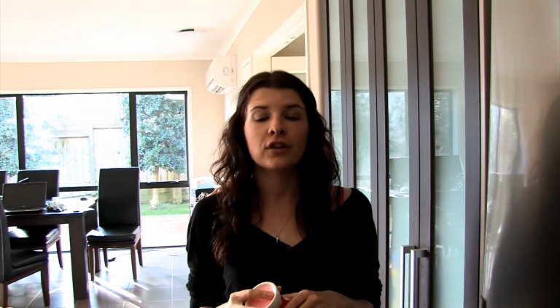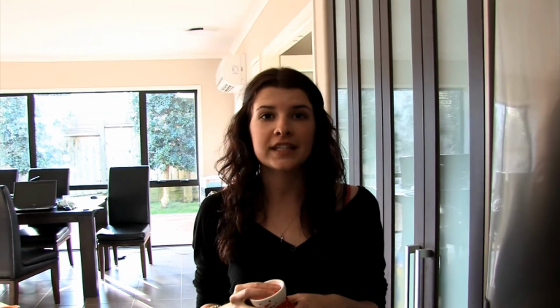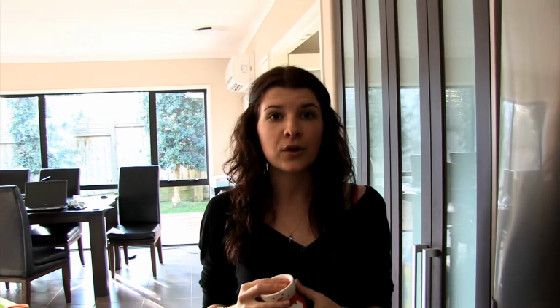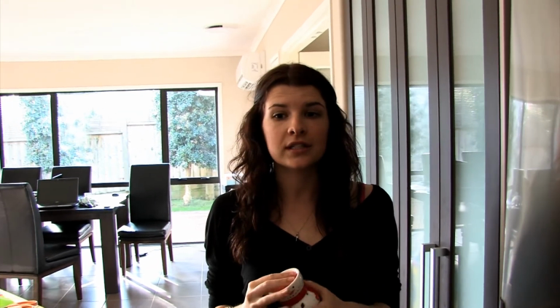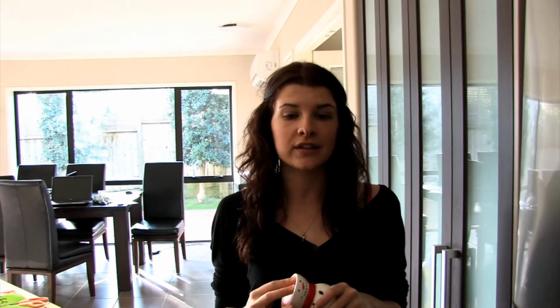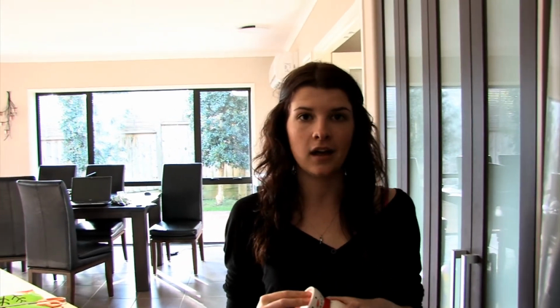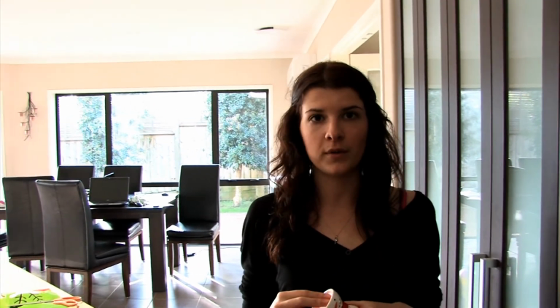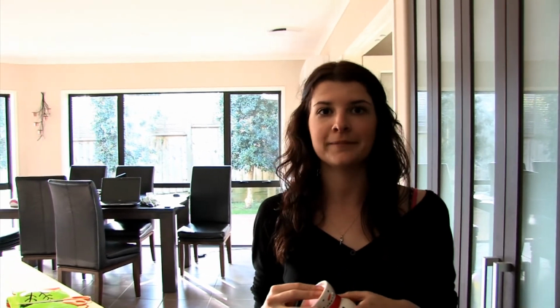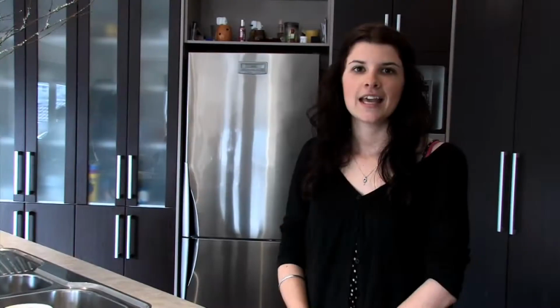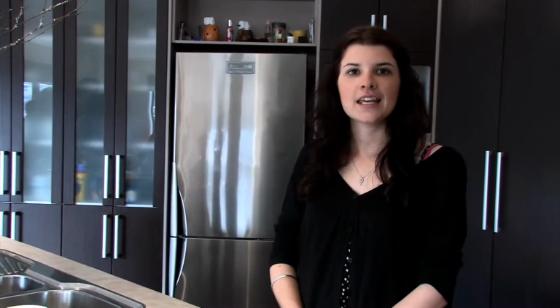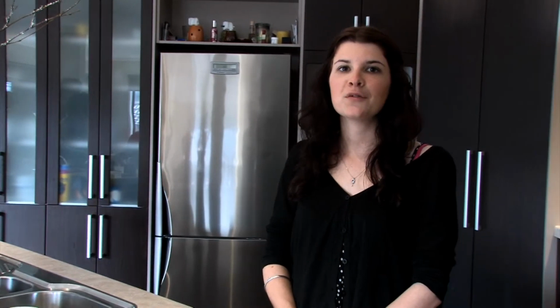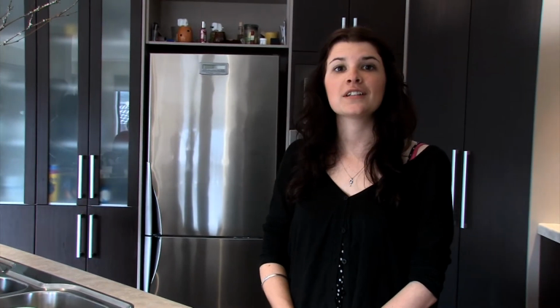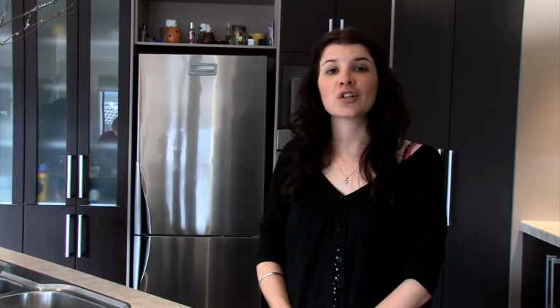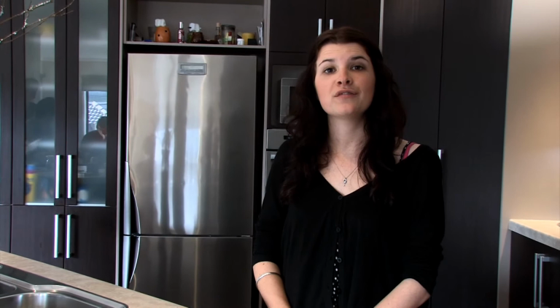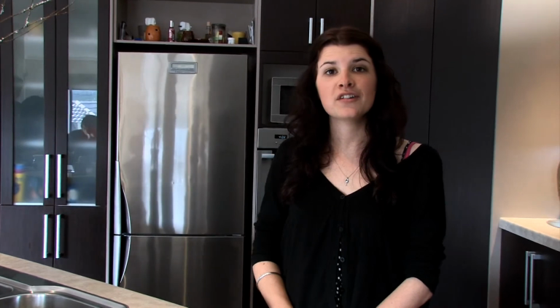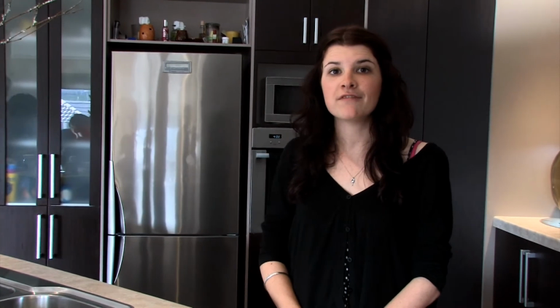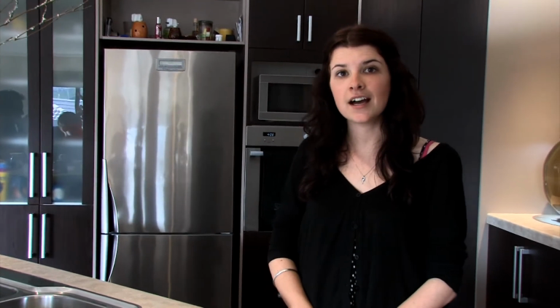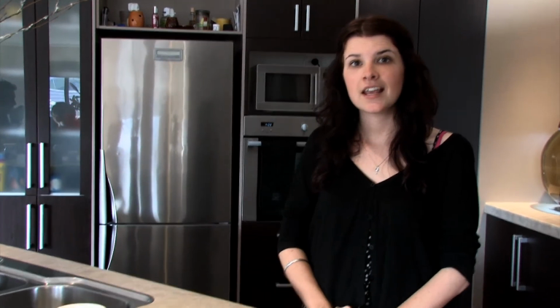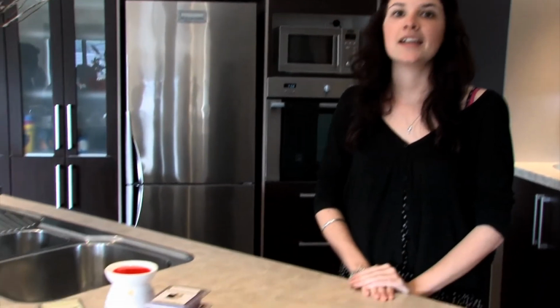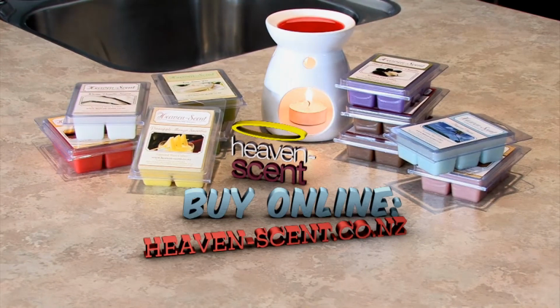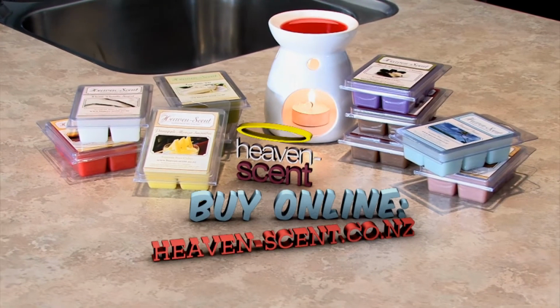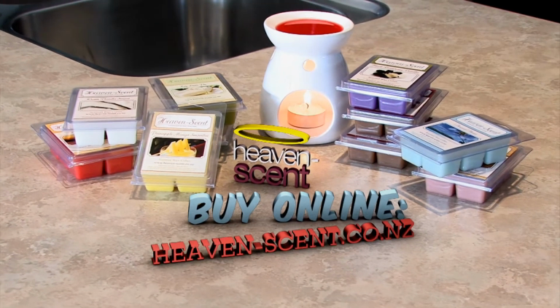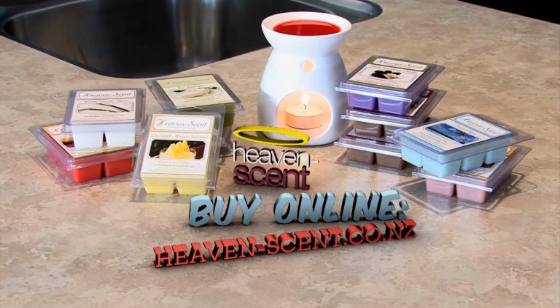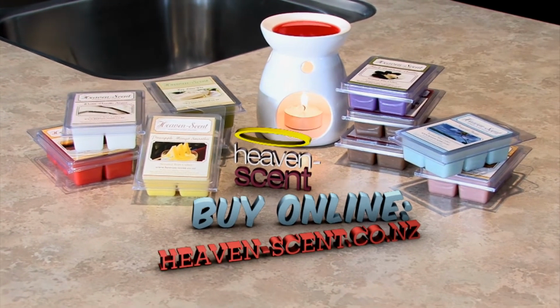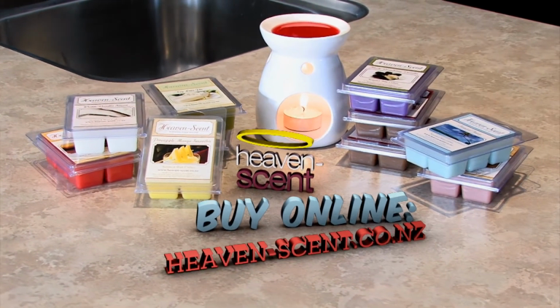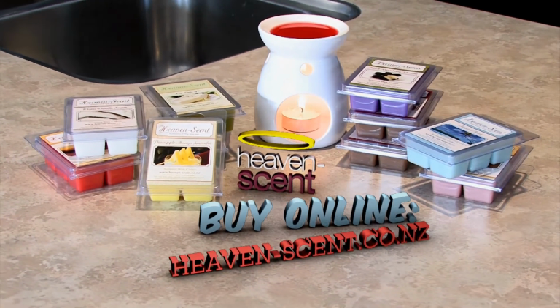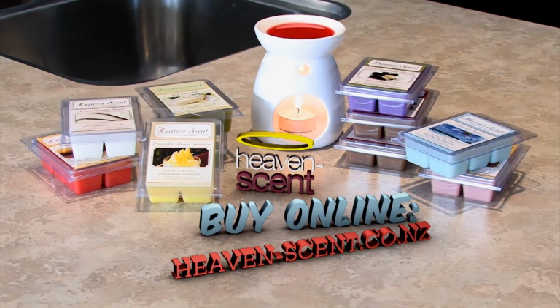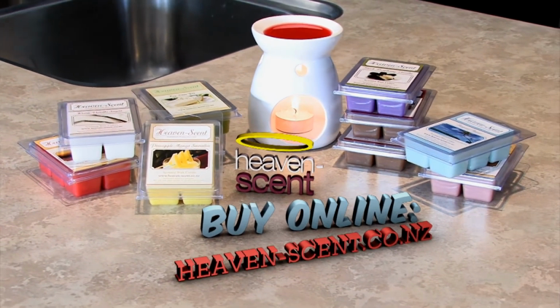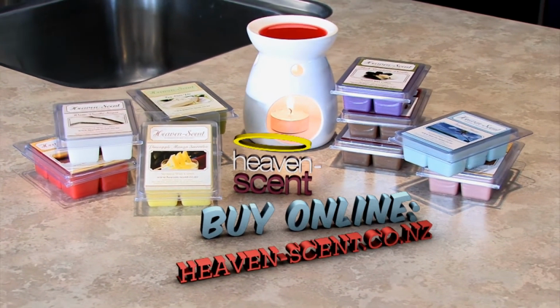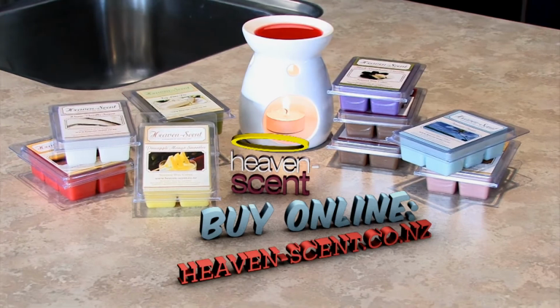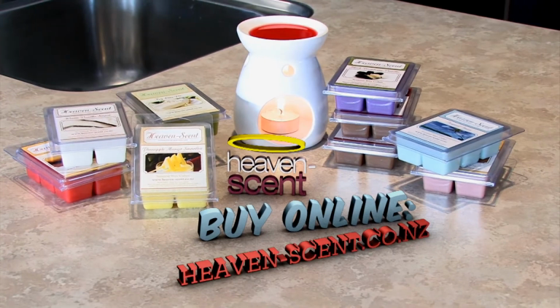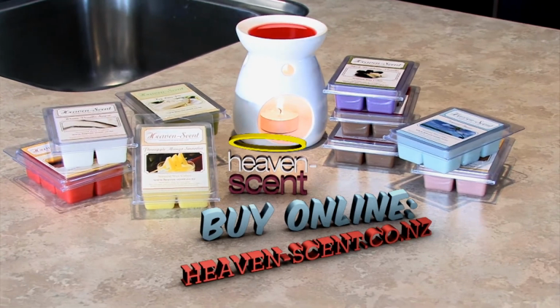Follow the same process for our tea light warmers. Thank you for watching this instructional video, and visit us at www.heavensend.co.nz.